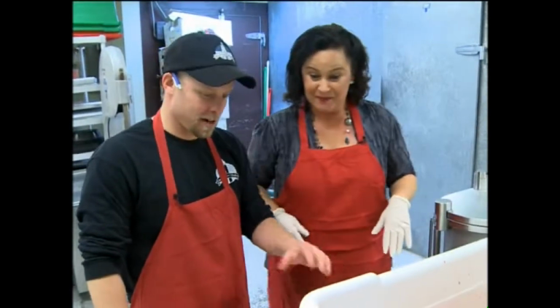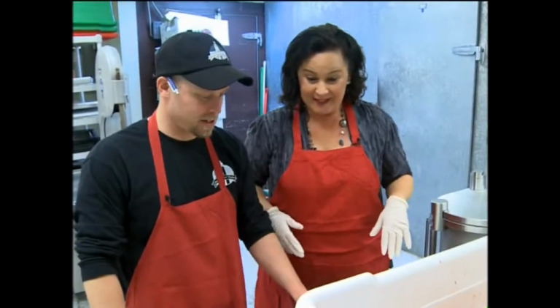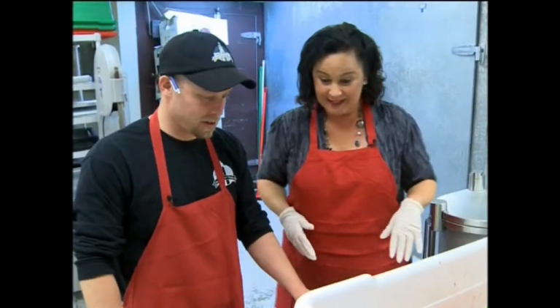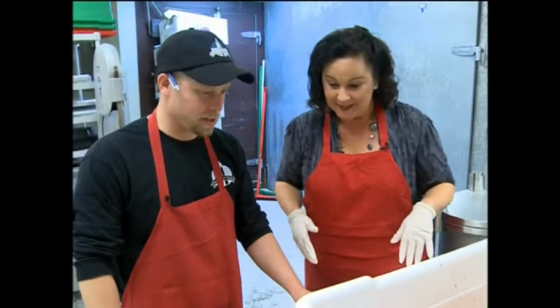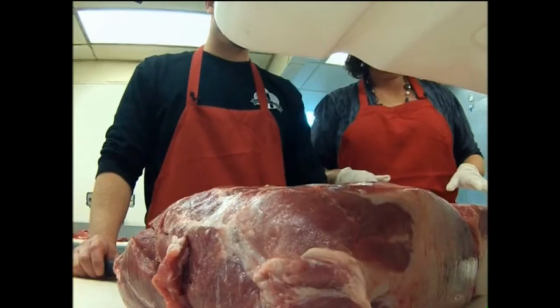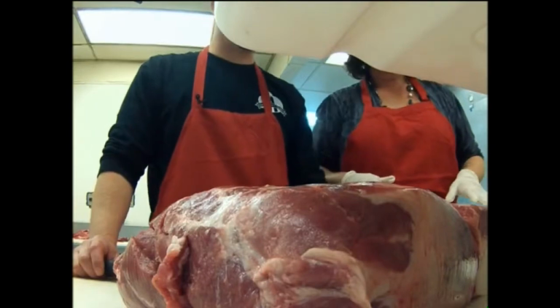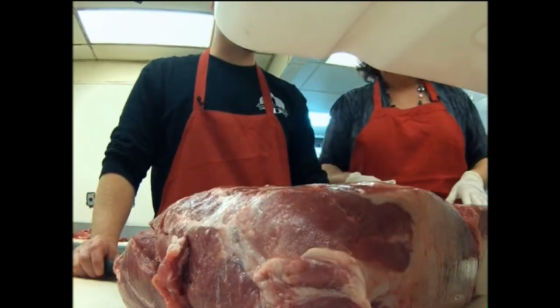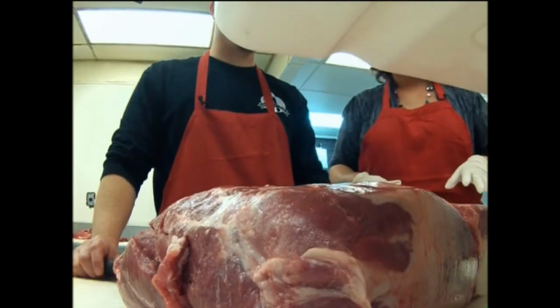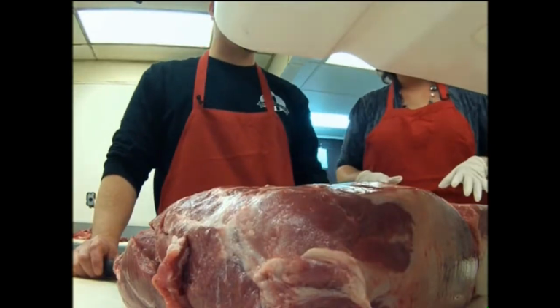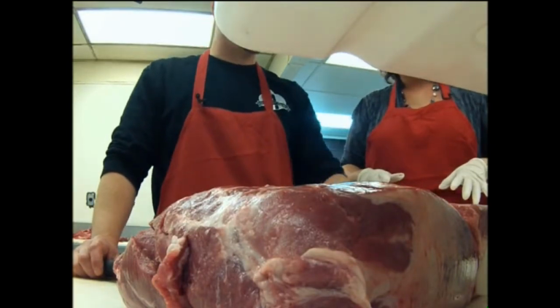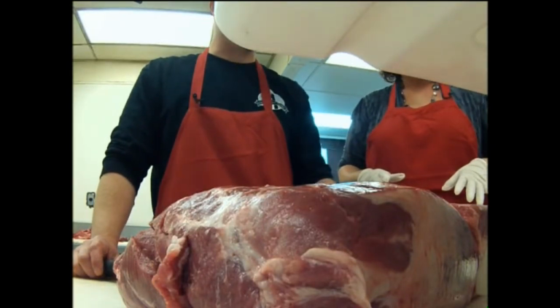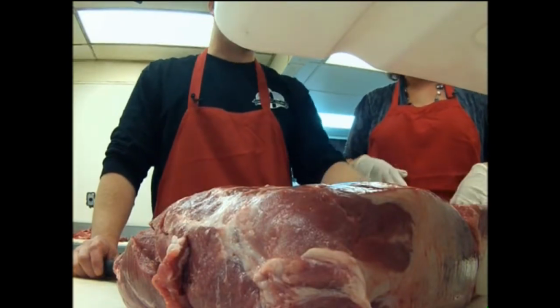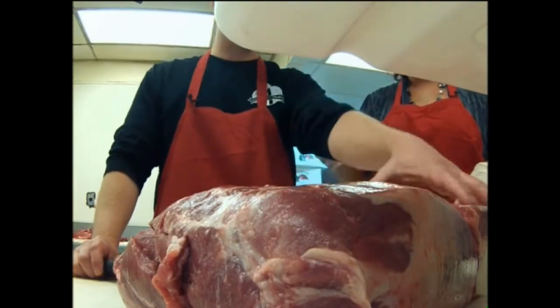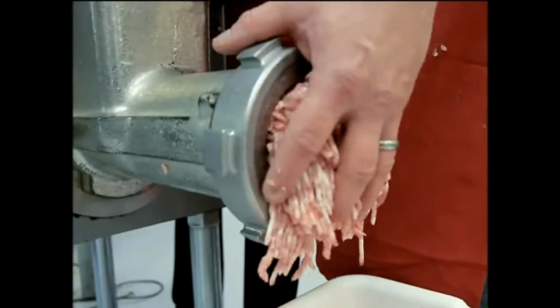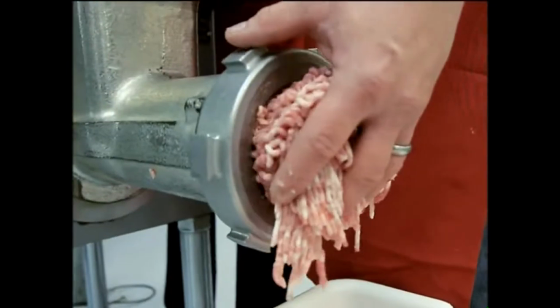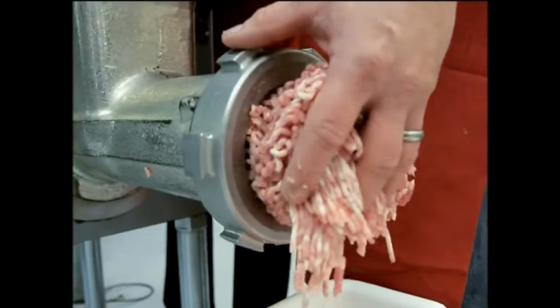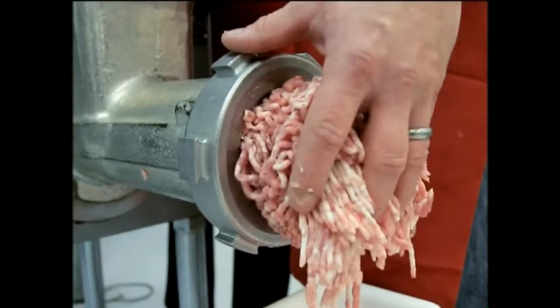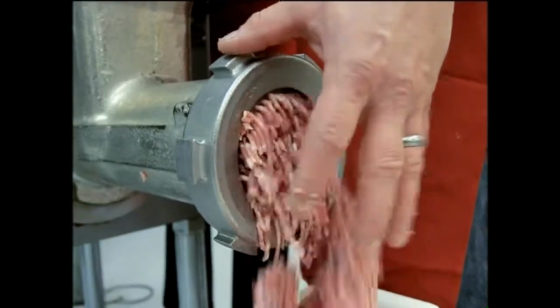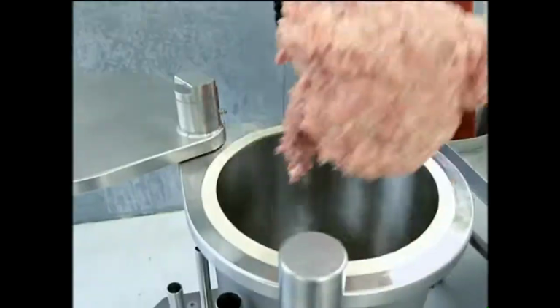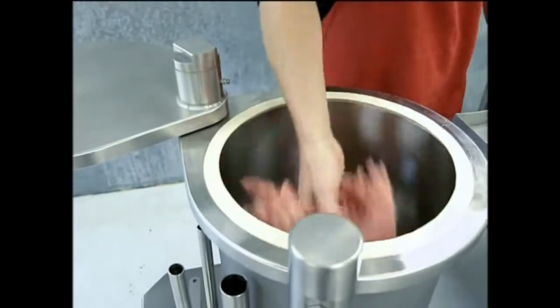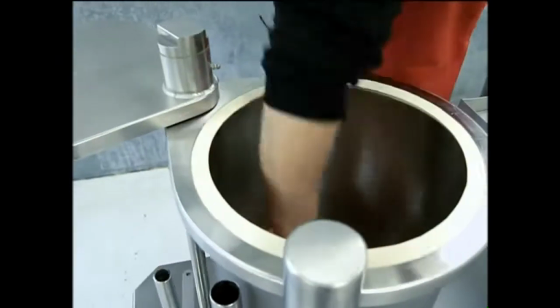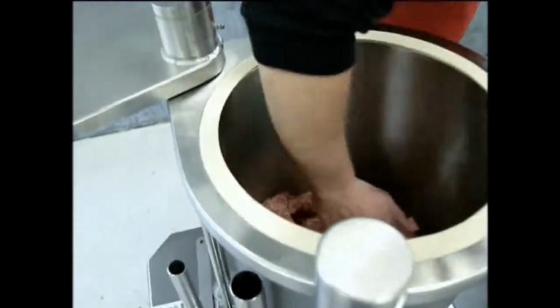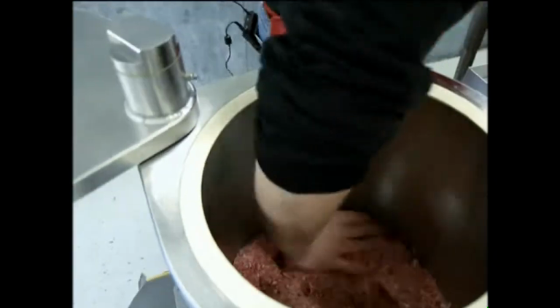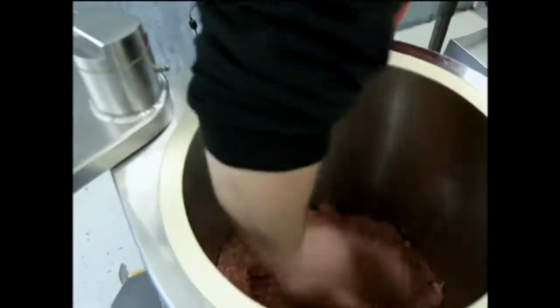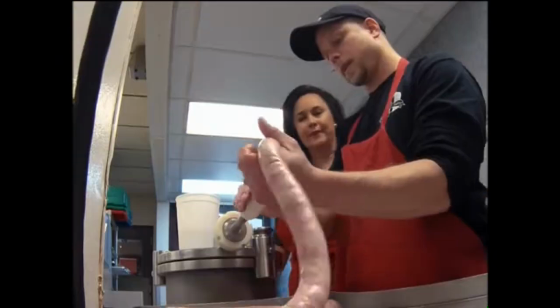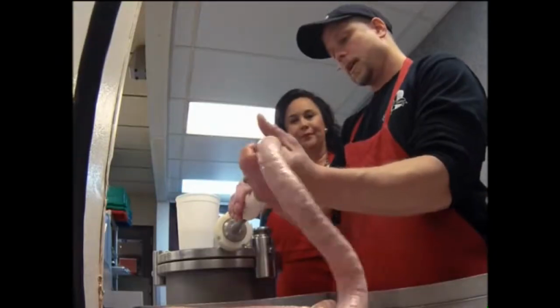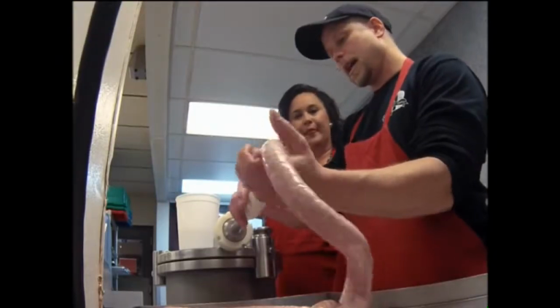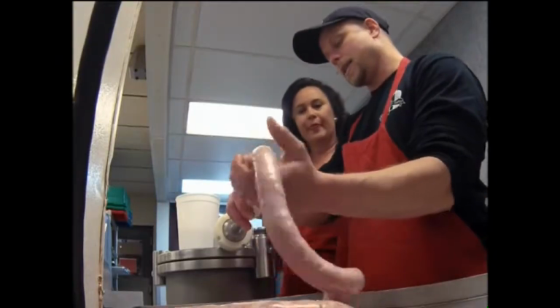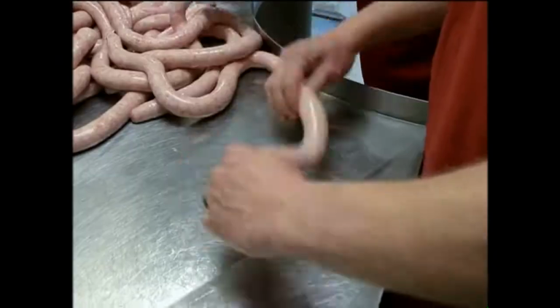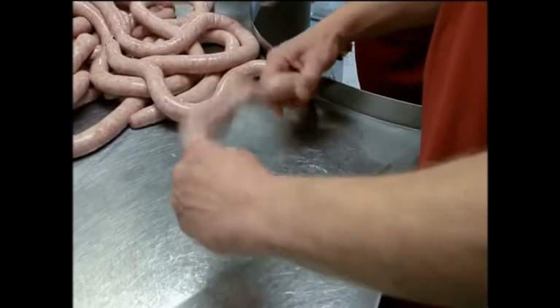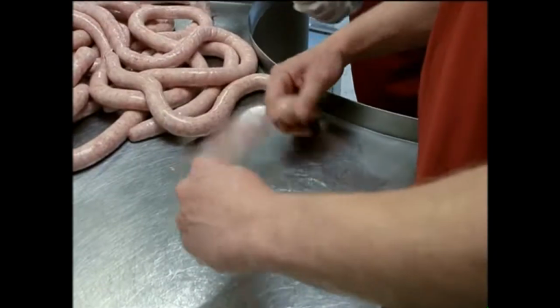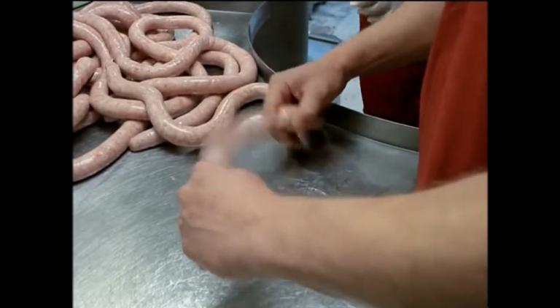Right now, today, we're starting off trimming out some fresh pork butts. Now we're not going to give away all the secrets, but the true talent for sausage making is a hands-on process.